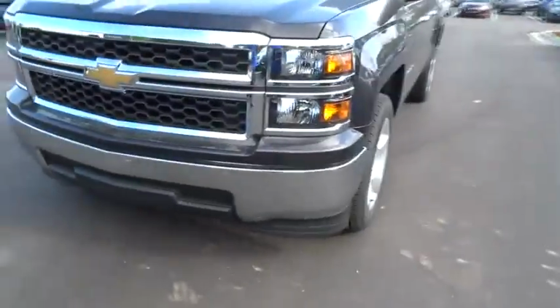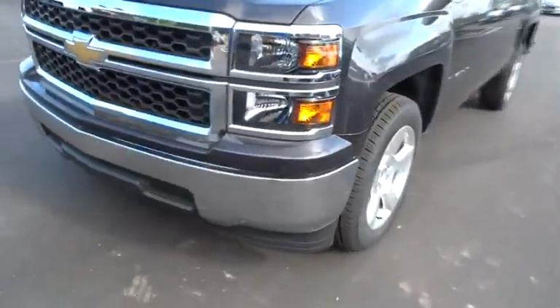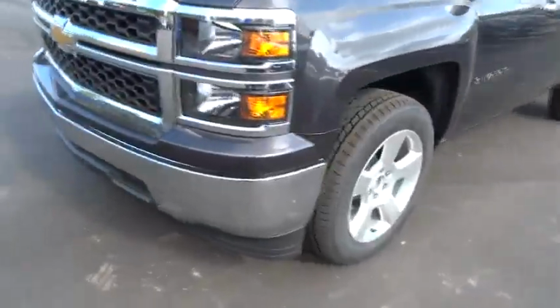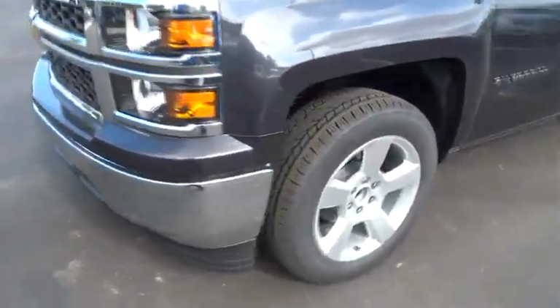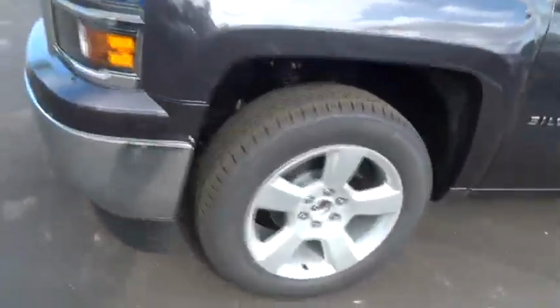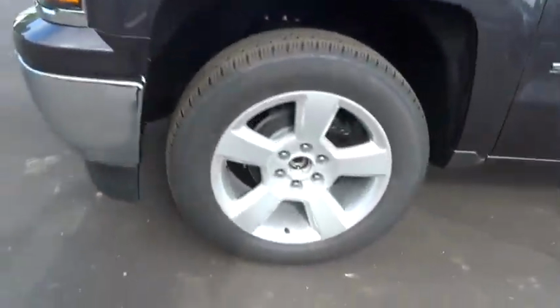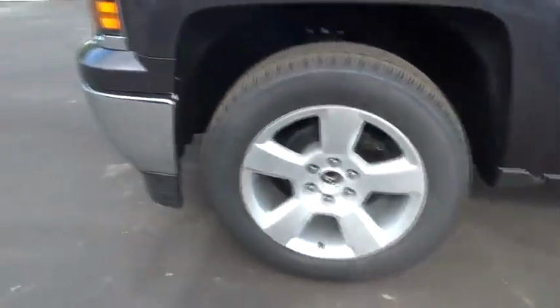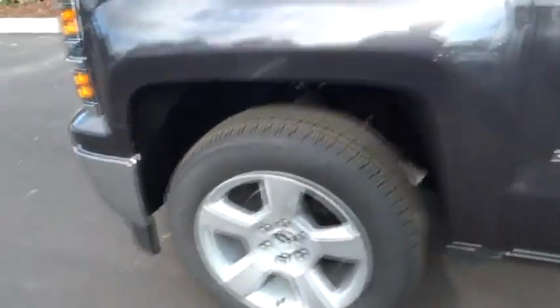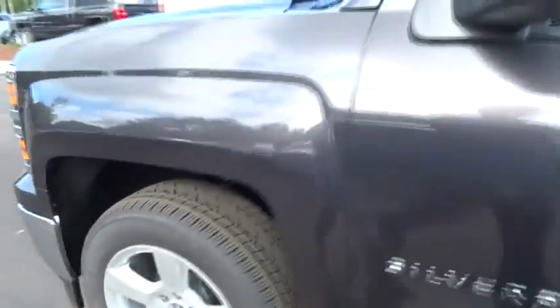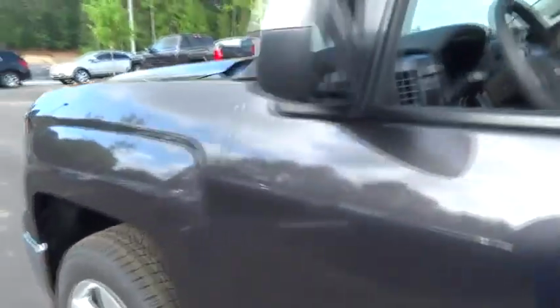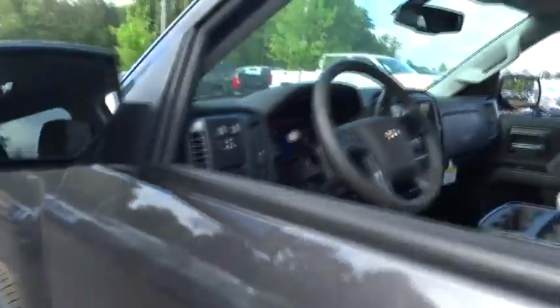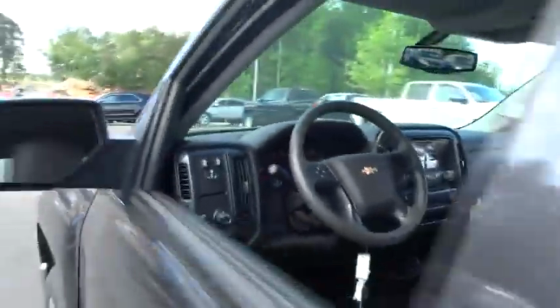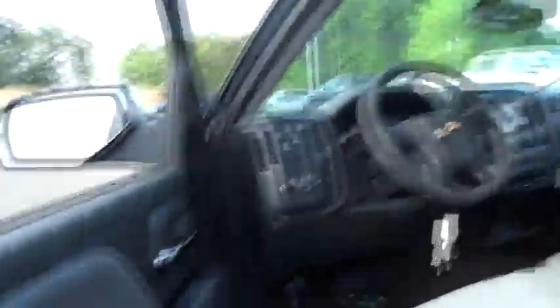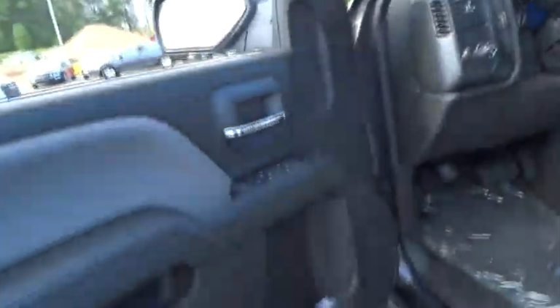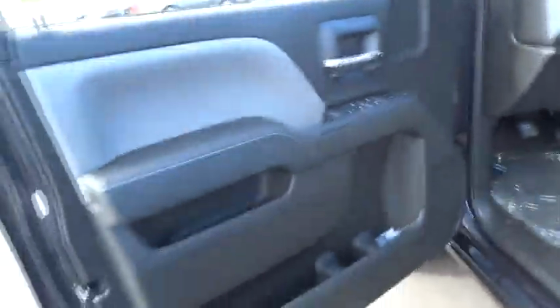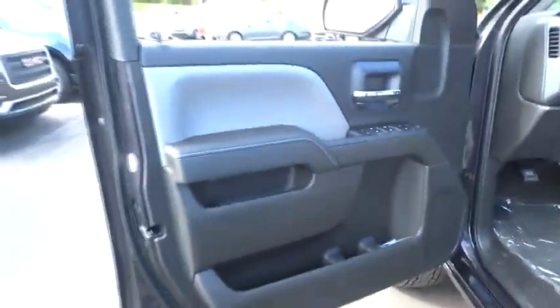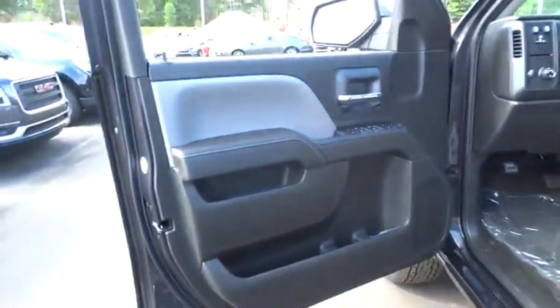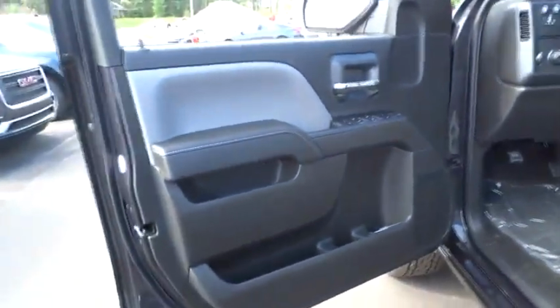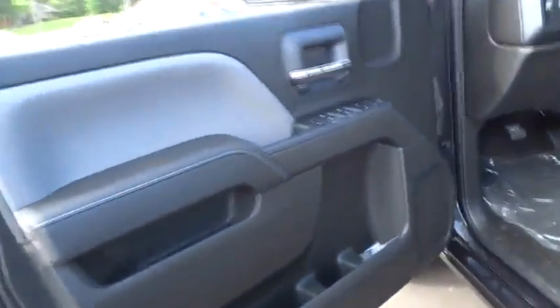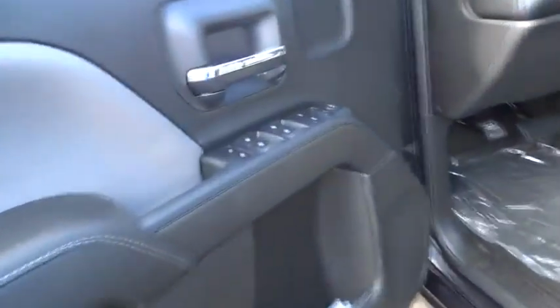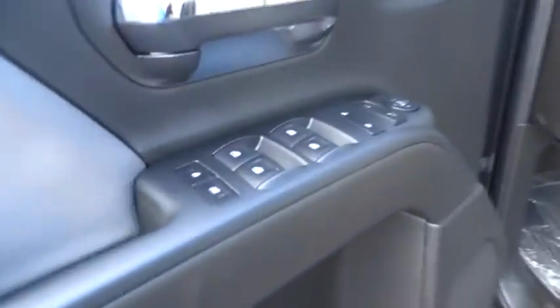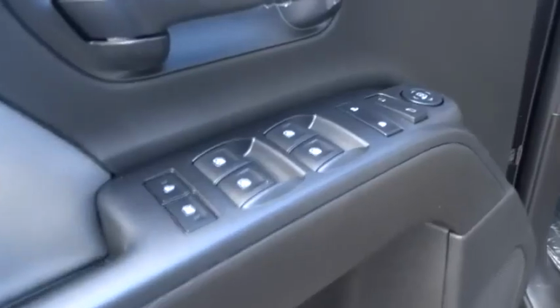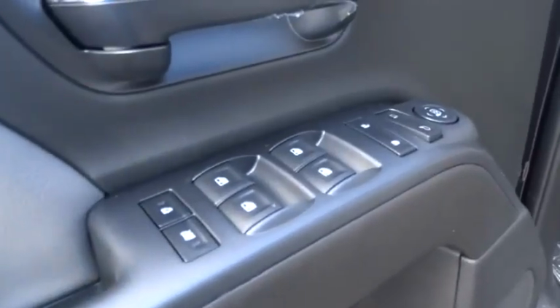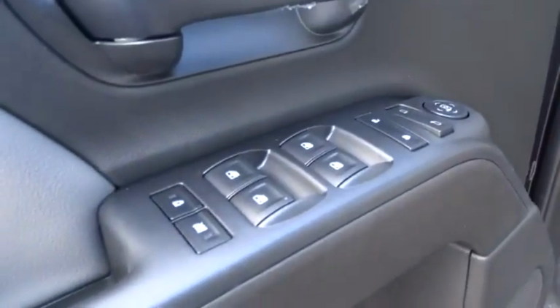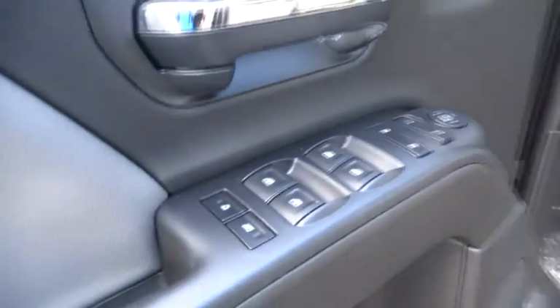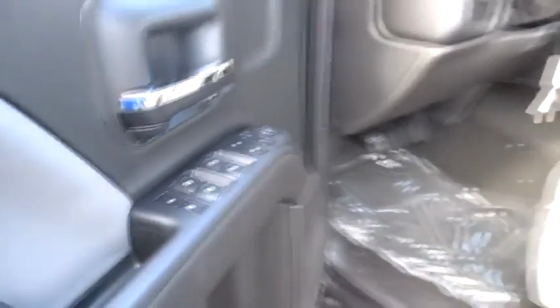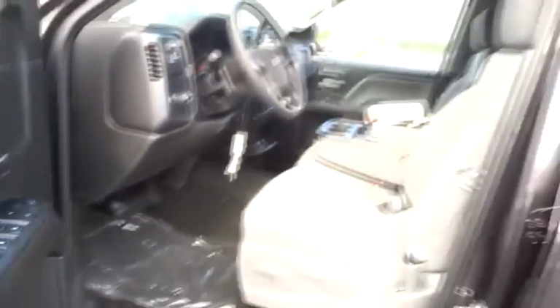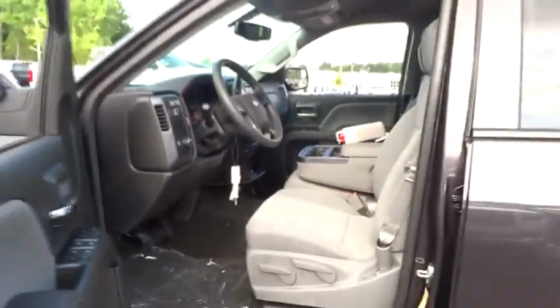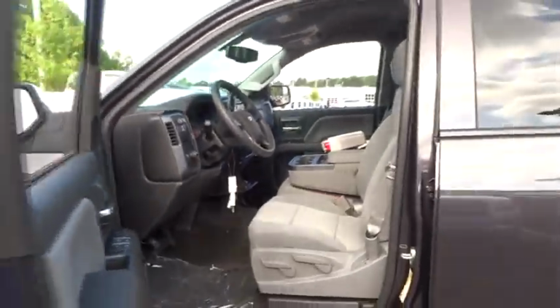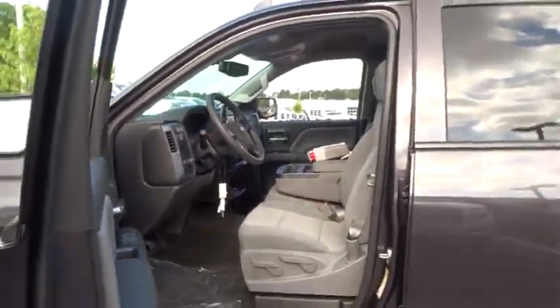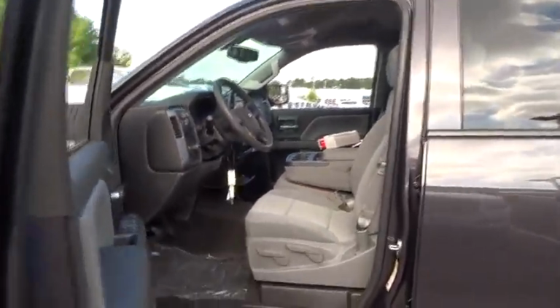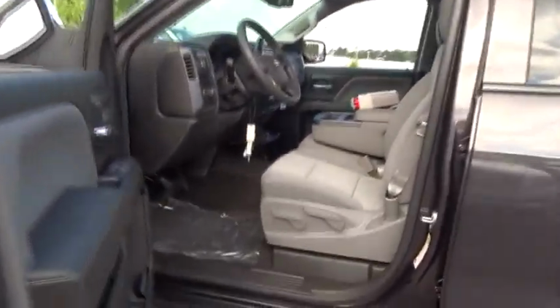Power door locks, MP3 player, CD player, electronic stability control, passenger airbag, power windows, side head airbag, satellite radio, daytime running lights, rear head airbag, power driver mirror.